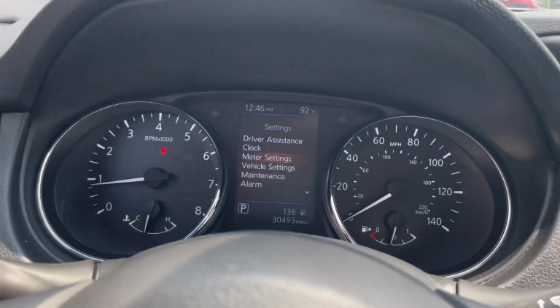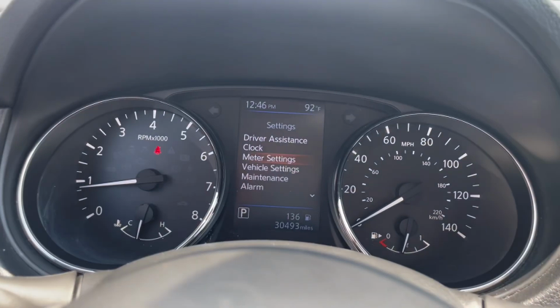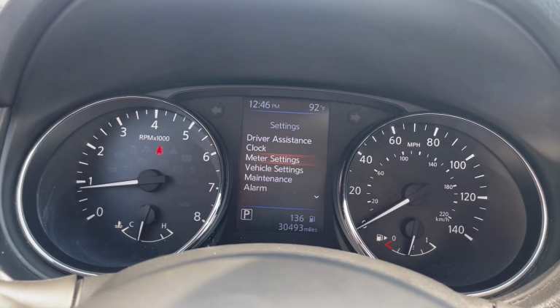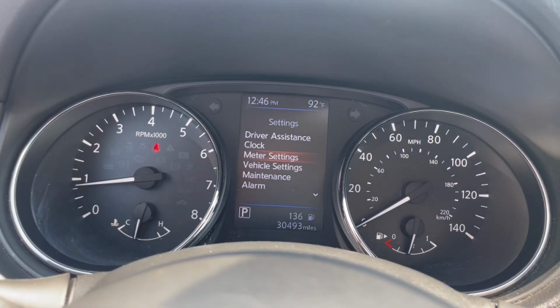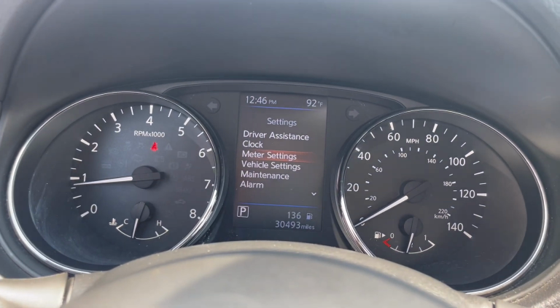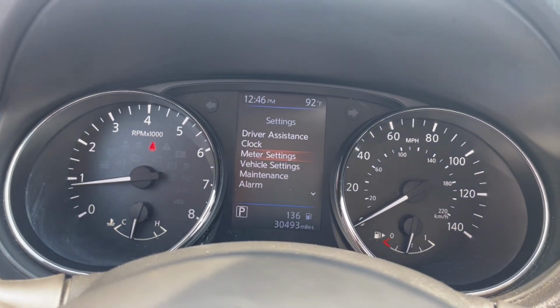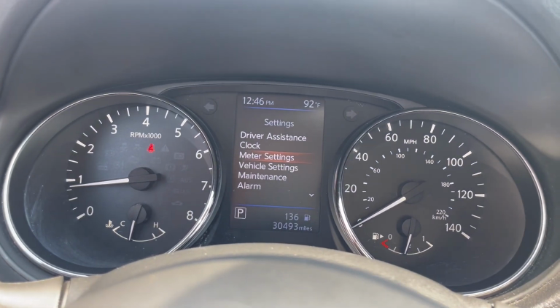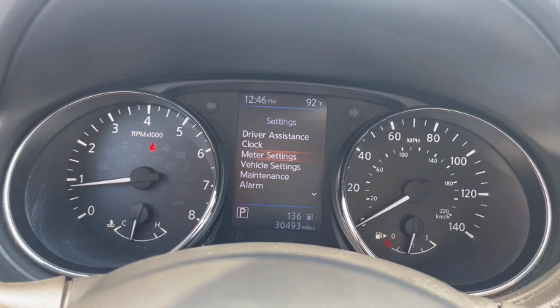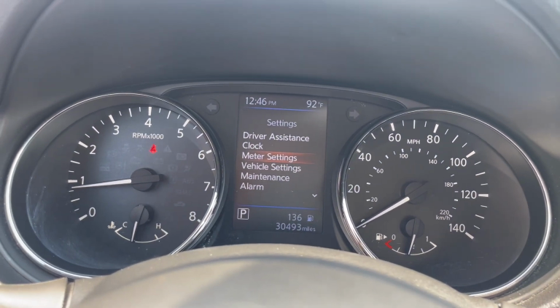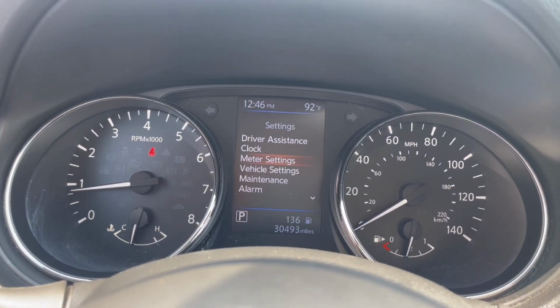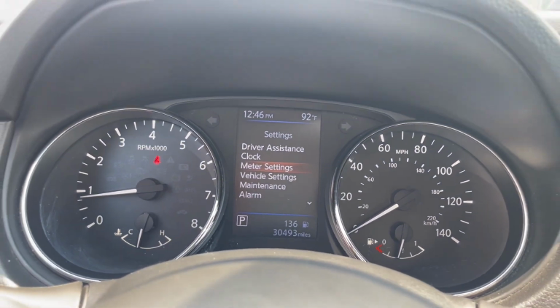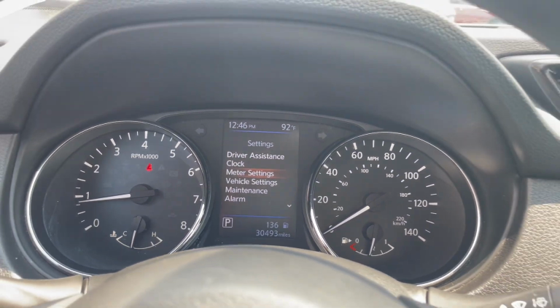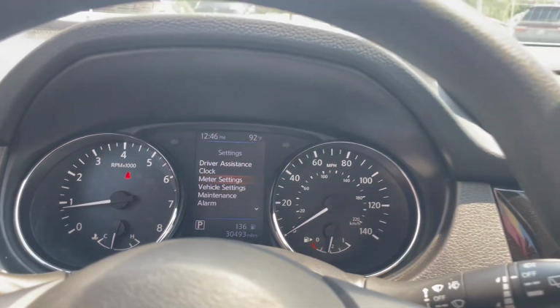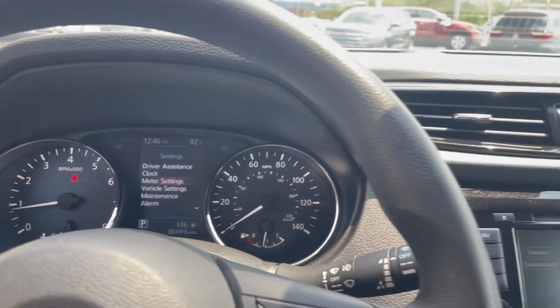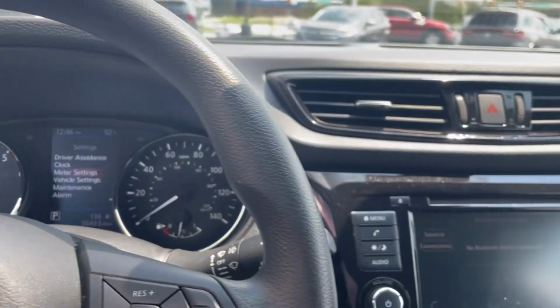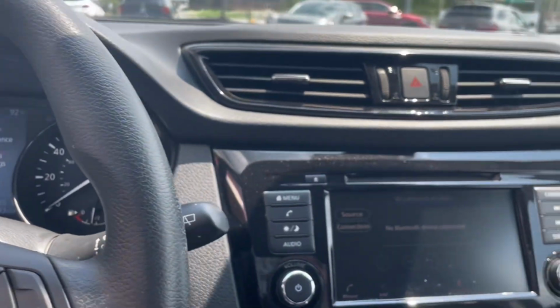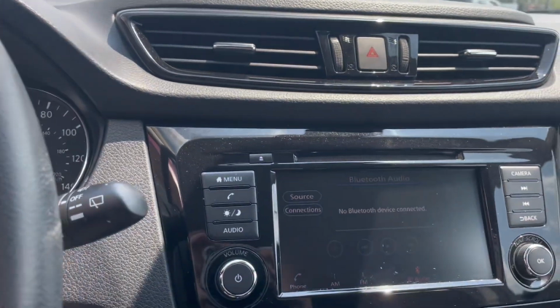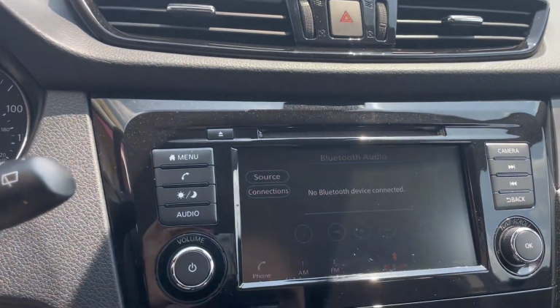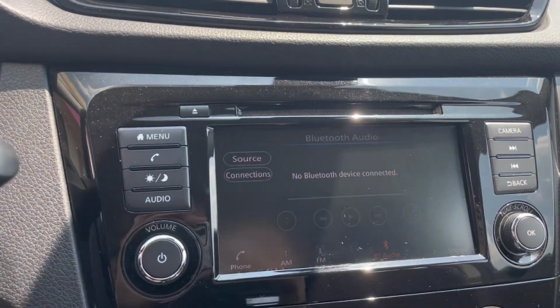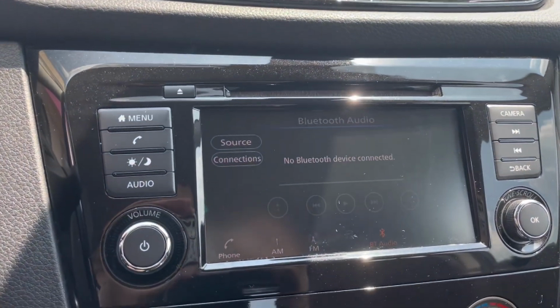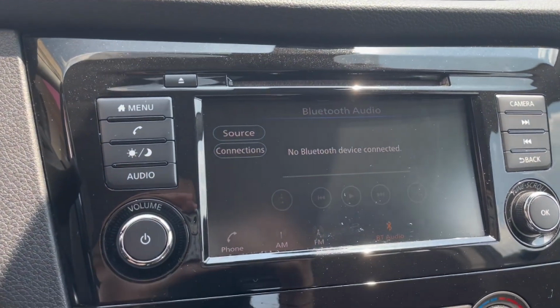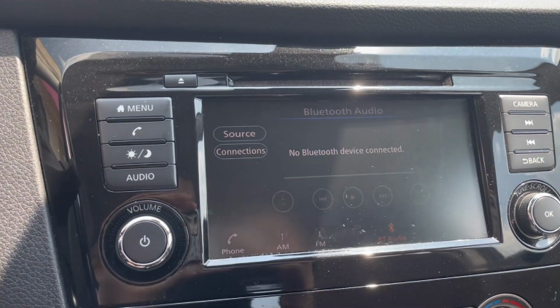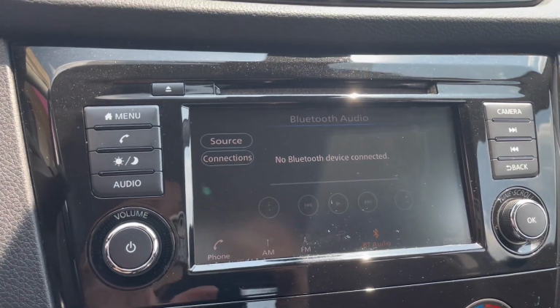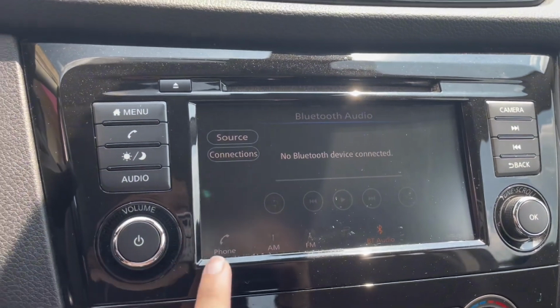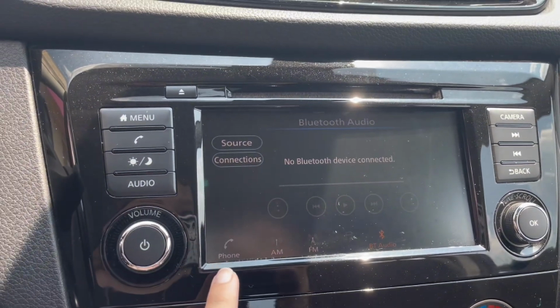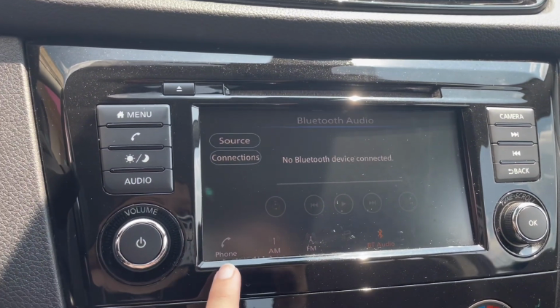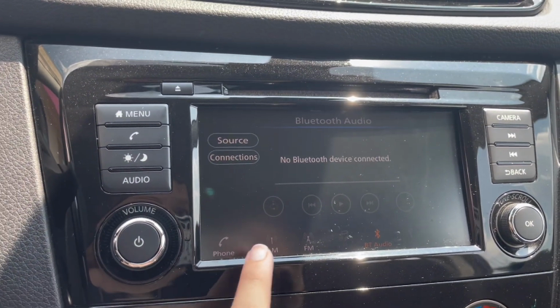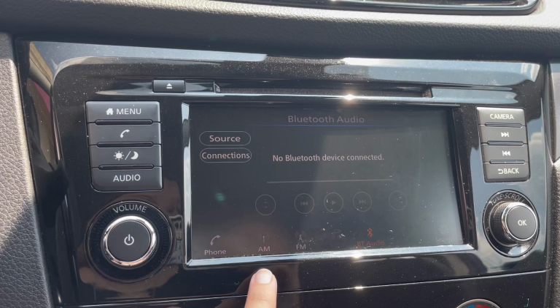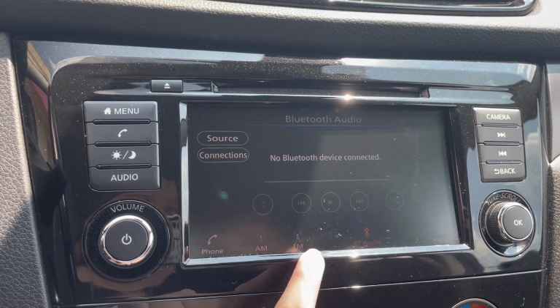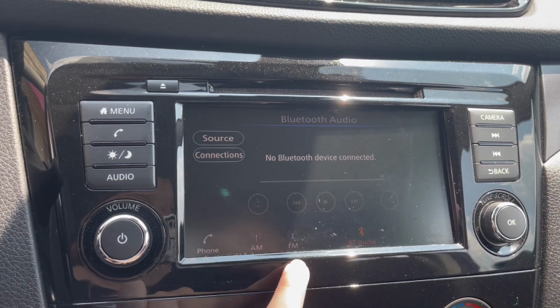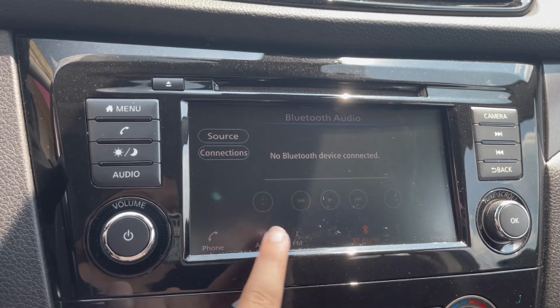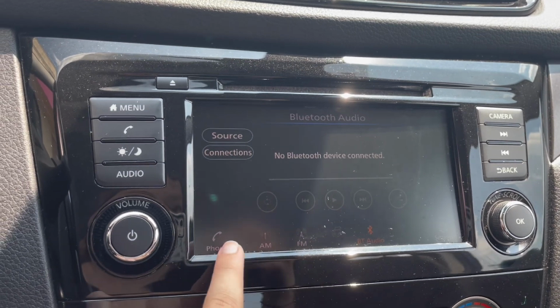Up on the instrument panel you'll see that there's about 30,000 miles on this Rogue. Over on the screen here is your stereo, which has FM and AM radio, Sirius XM radio, and a CD player.